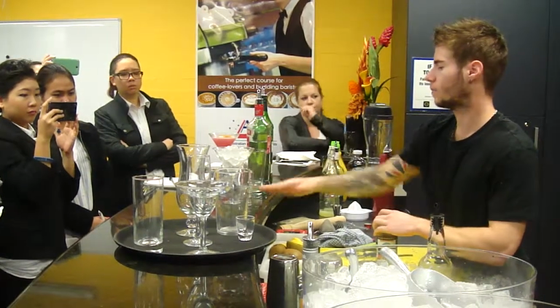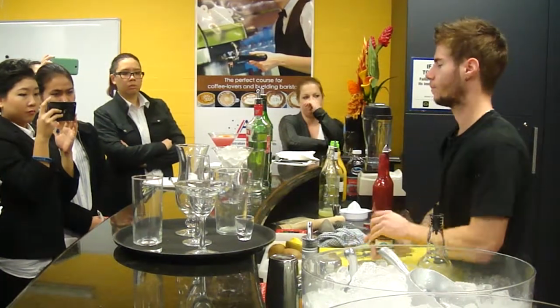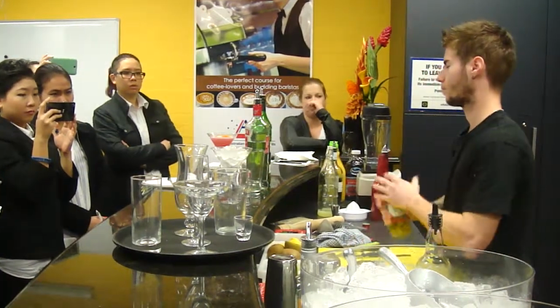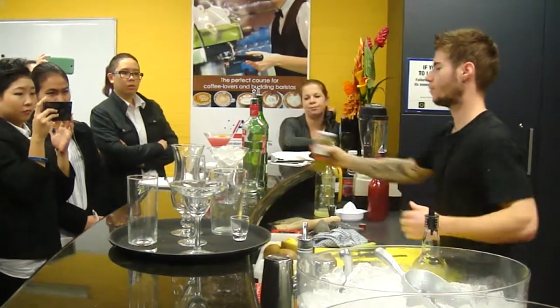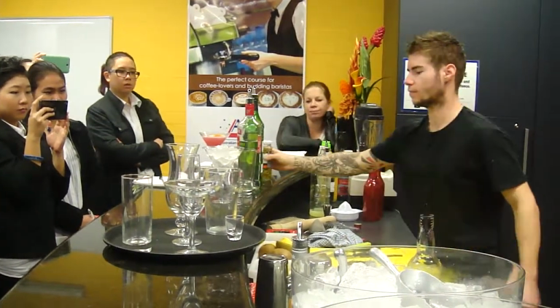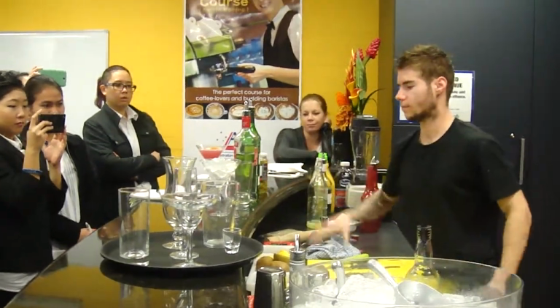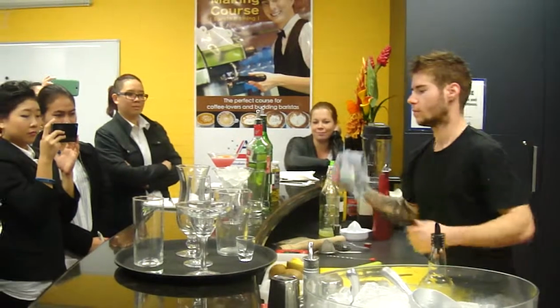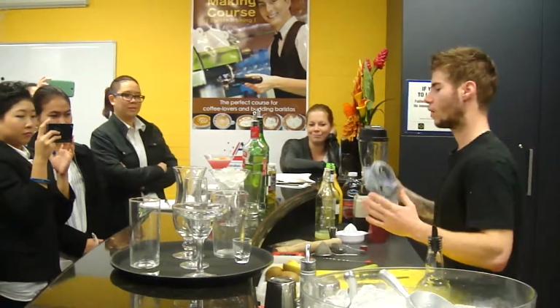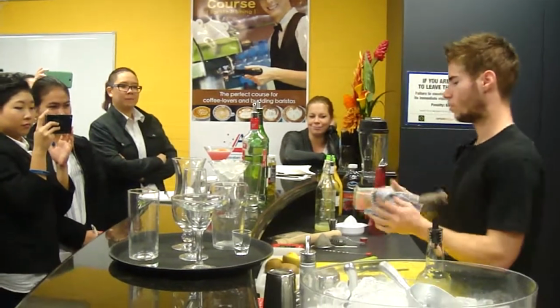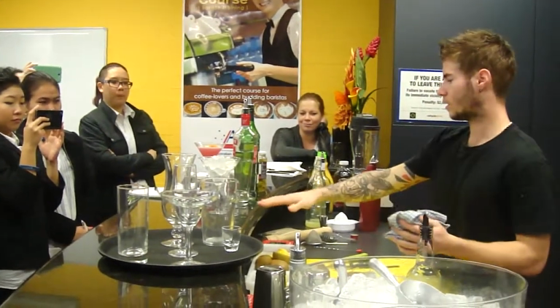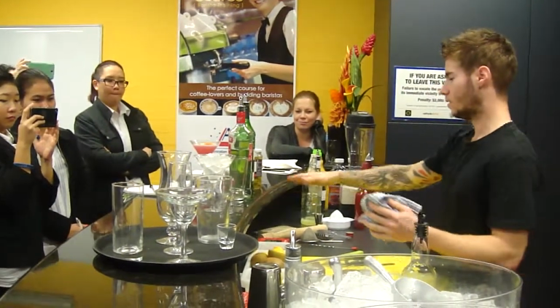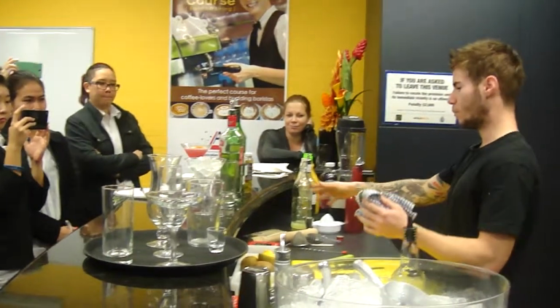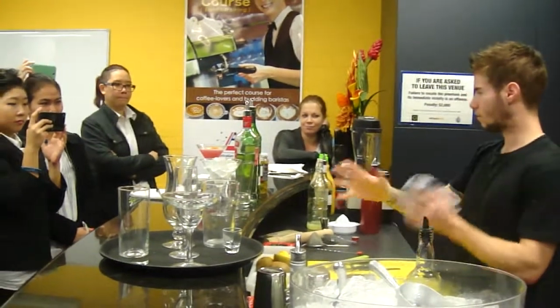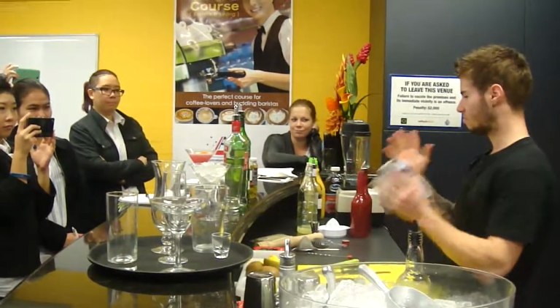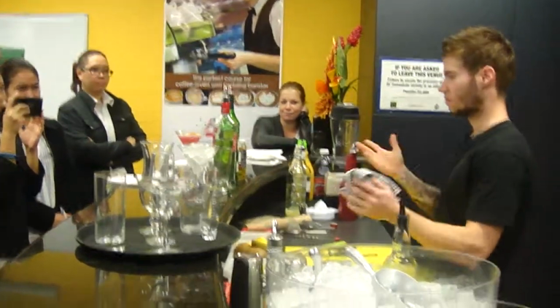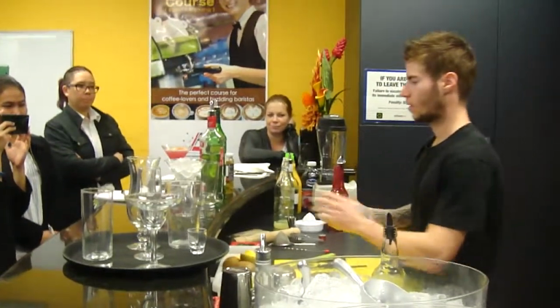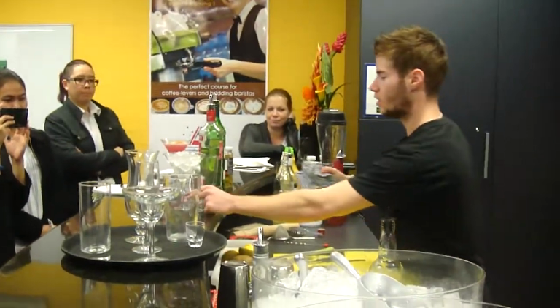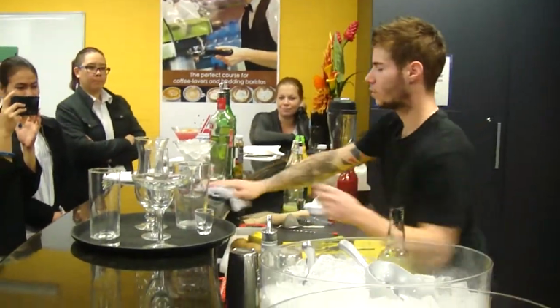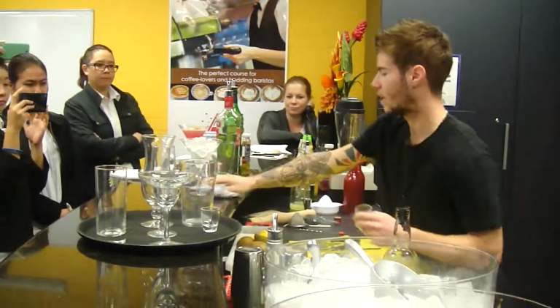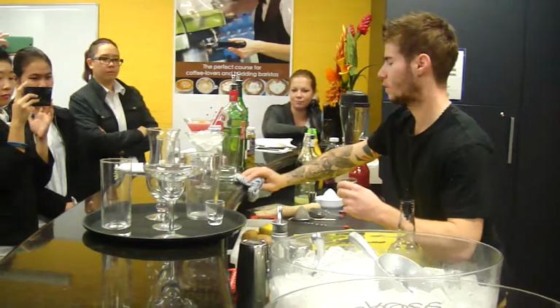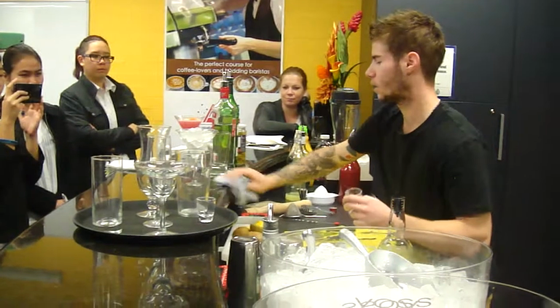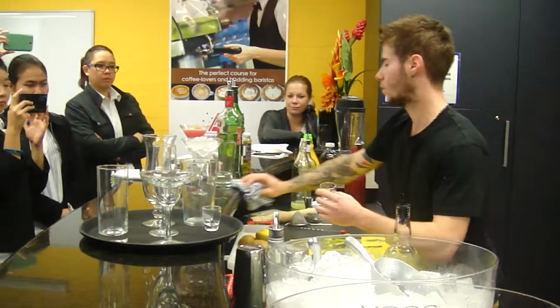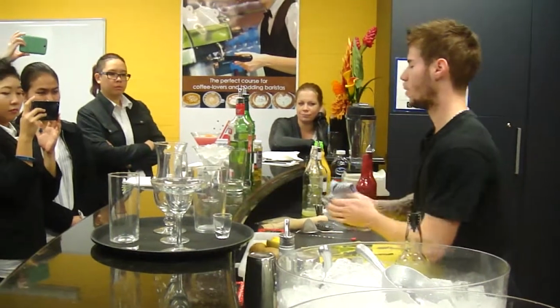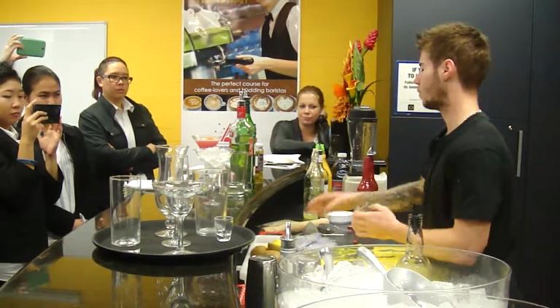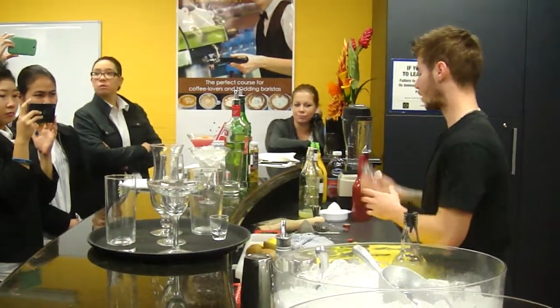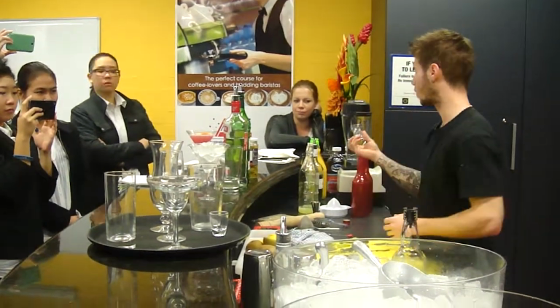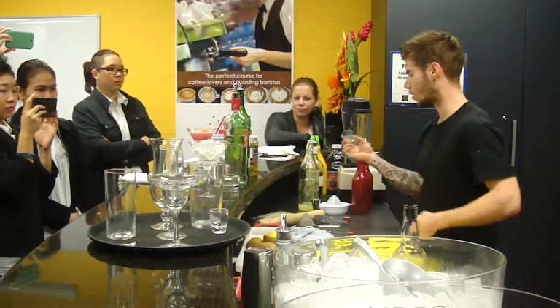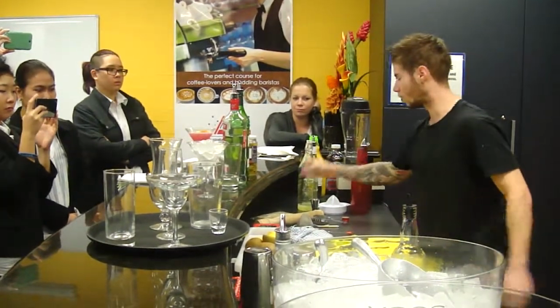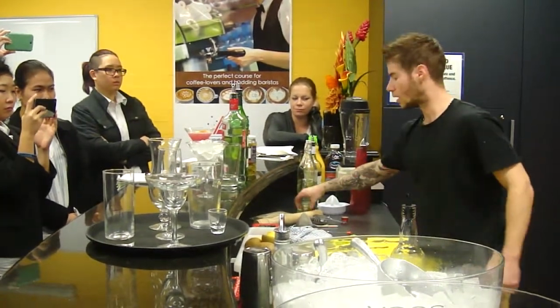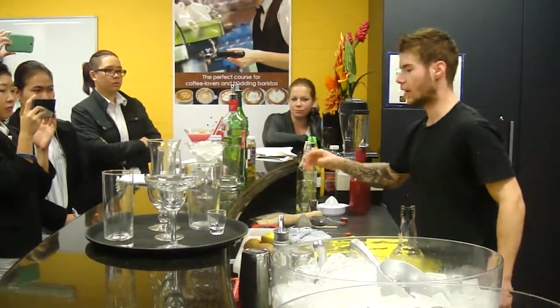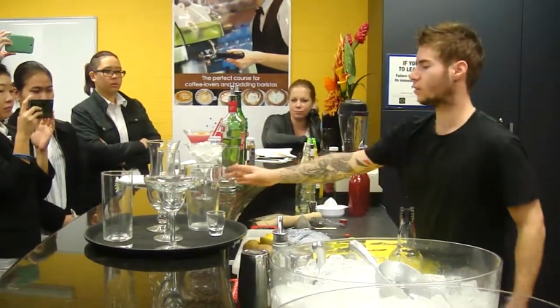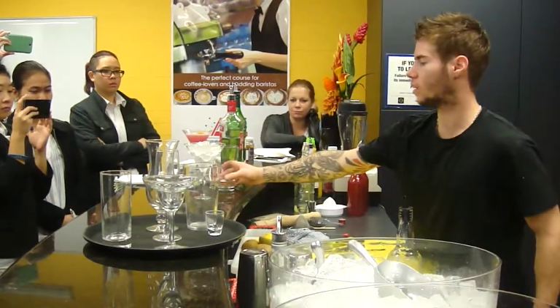You need to have a dozen oysters in there. As I see, you're a bit dirty, so you clean everything just to make it look proper. You put back your jigger in place, to your station. And this cocktail is going to be stirred — not shaken.